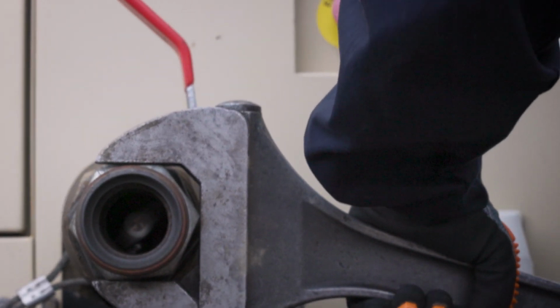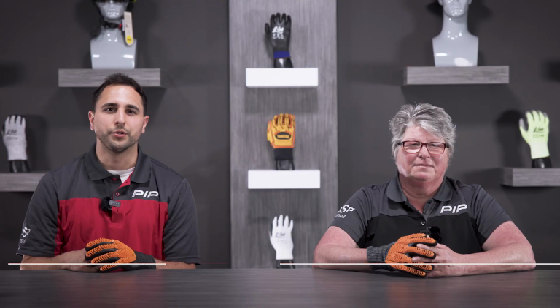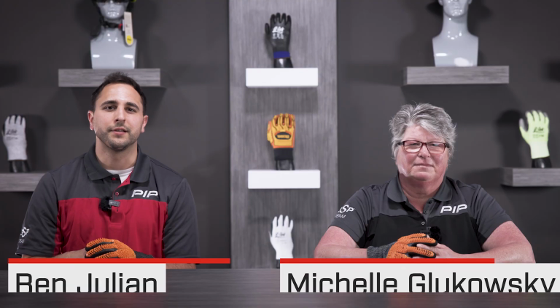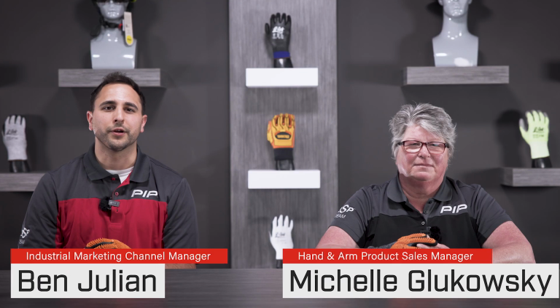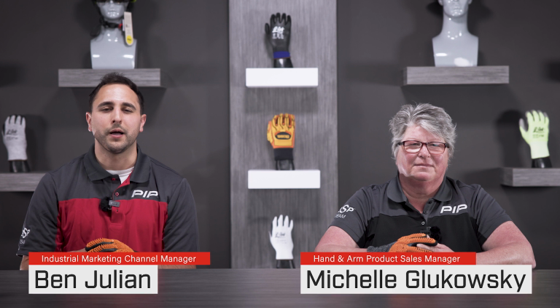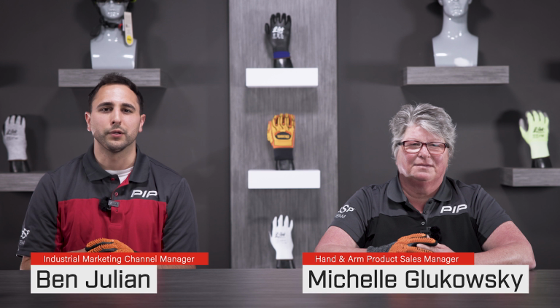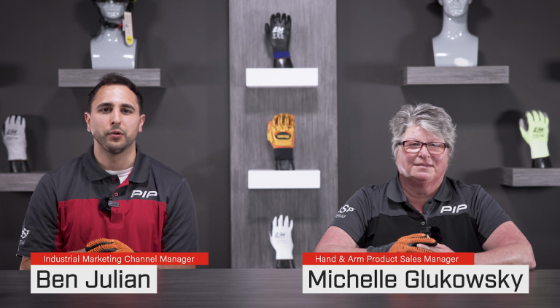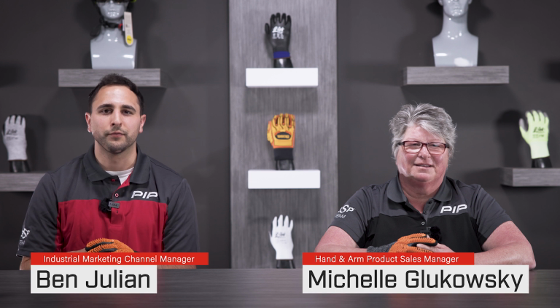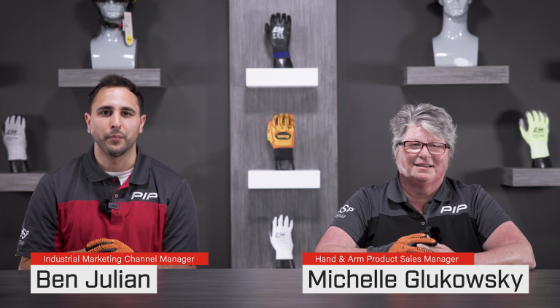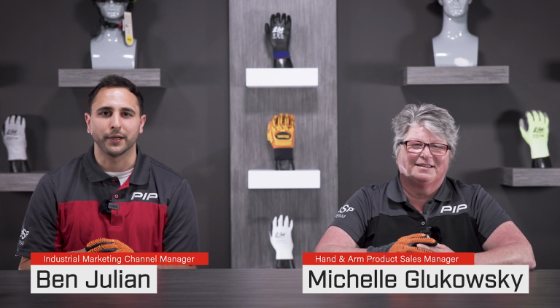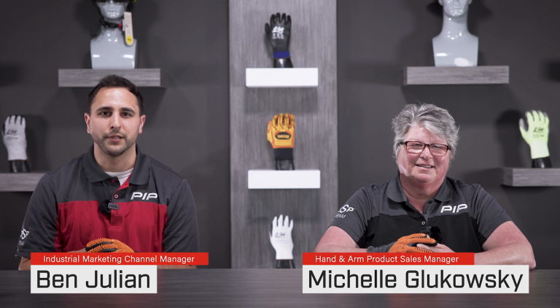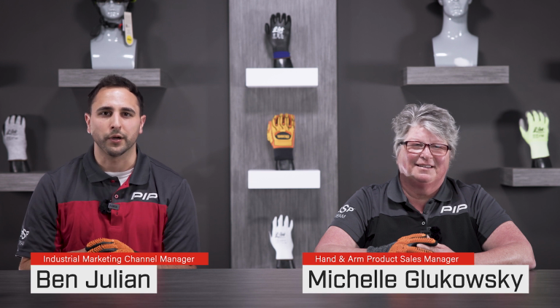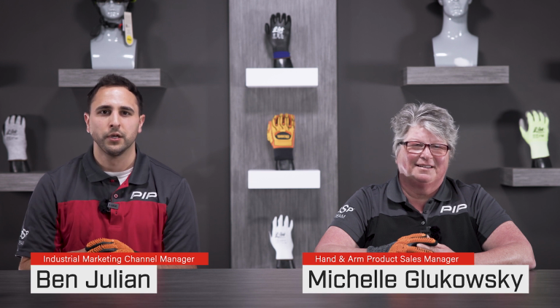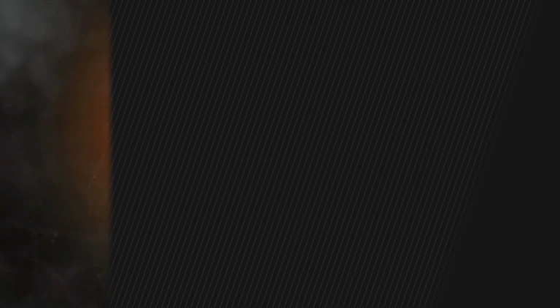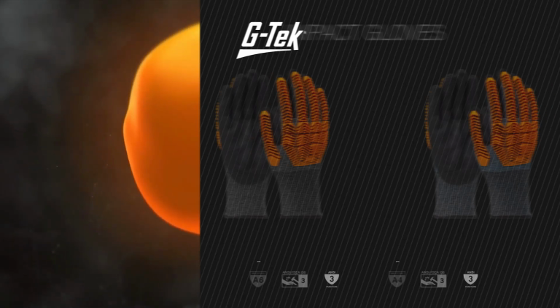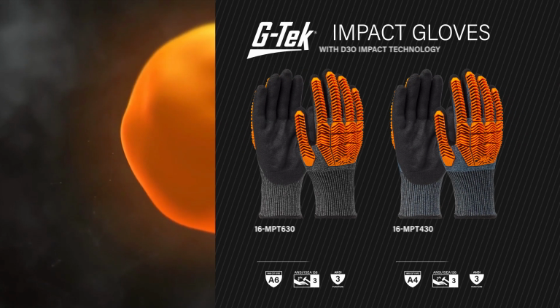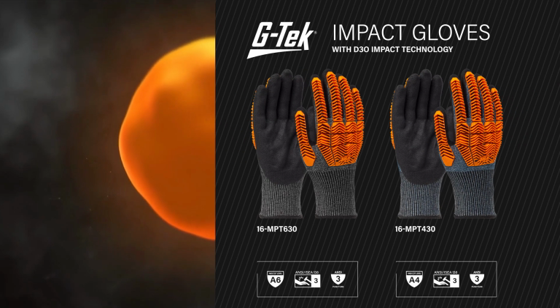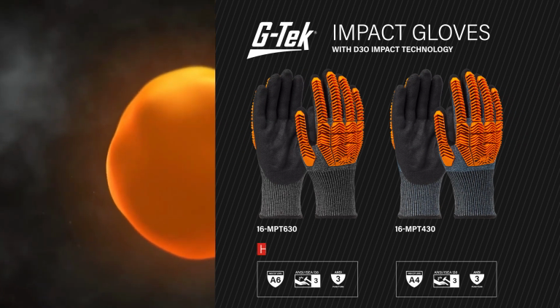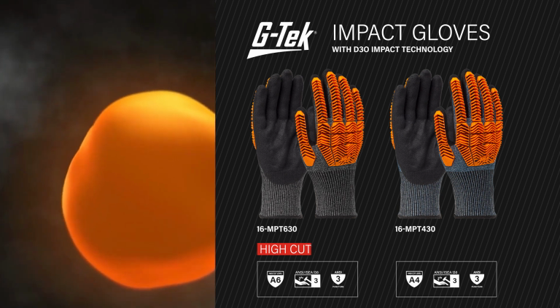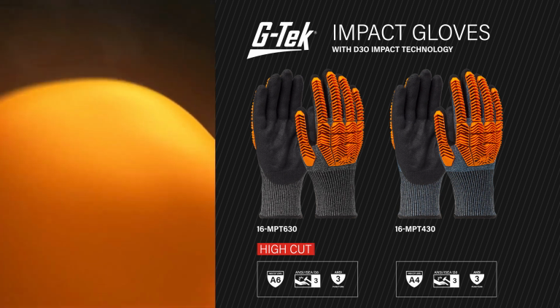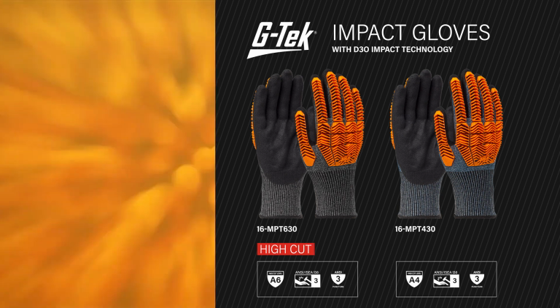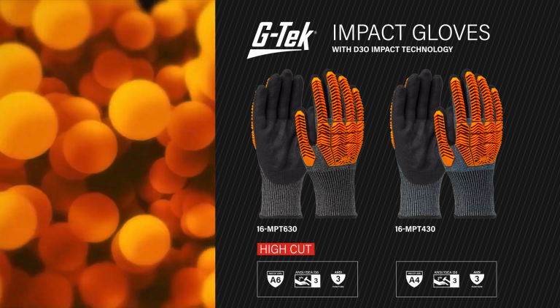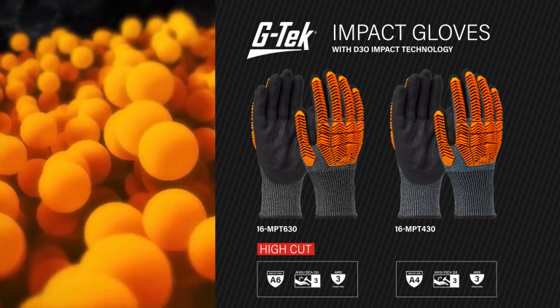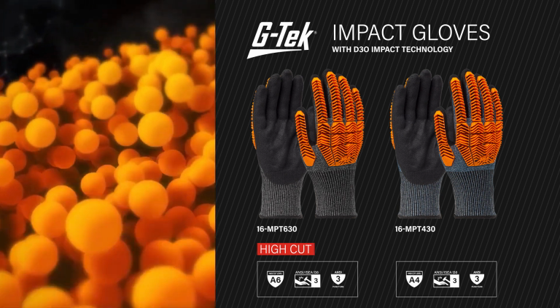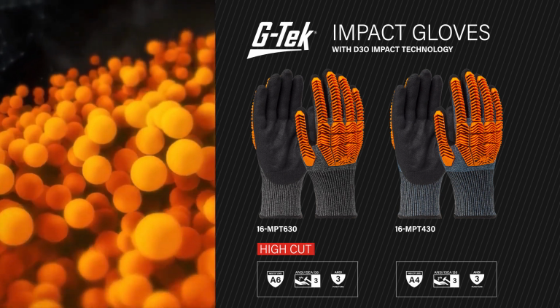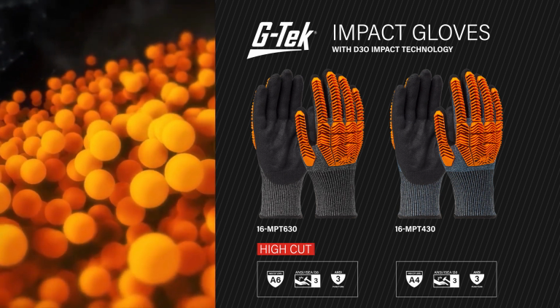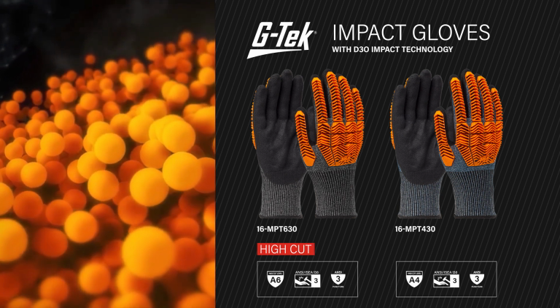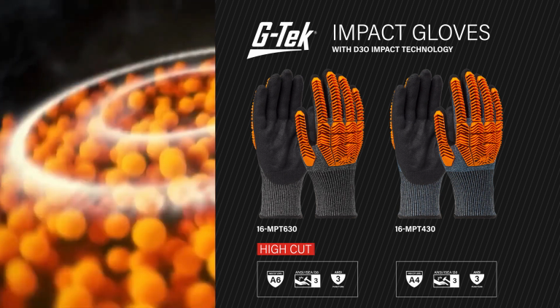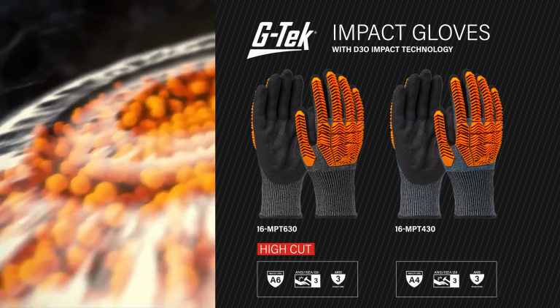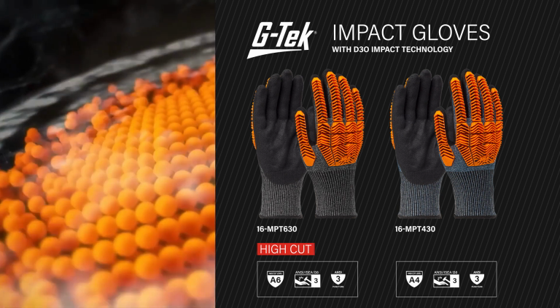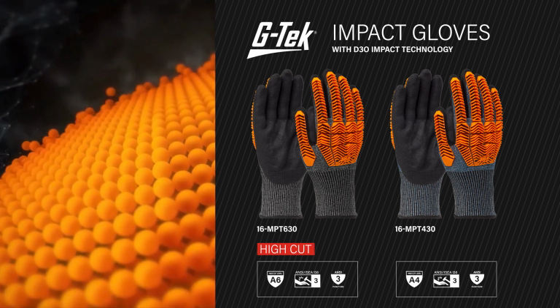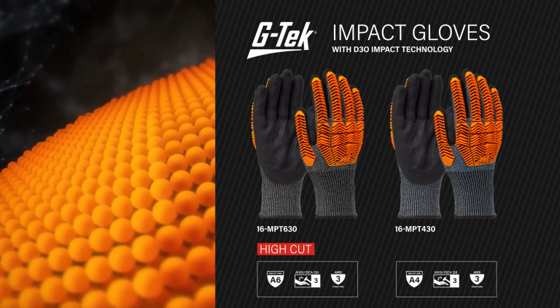To address the need for compliant, reliable, and comfortable impact protection in these markets, we've developed the new GTECH Polycore D3O Glove Line featuring ANSI ISCA 138 Level 3 Impact Protection.